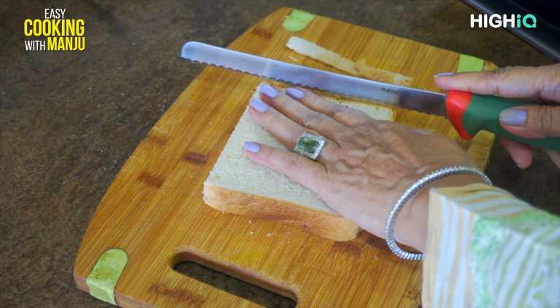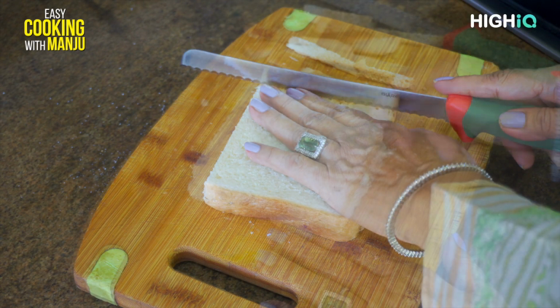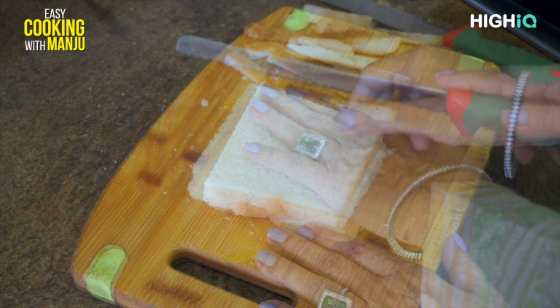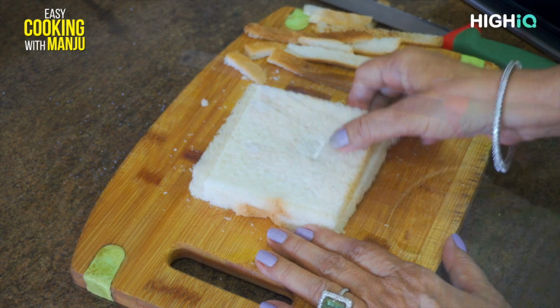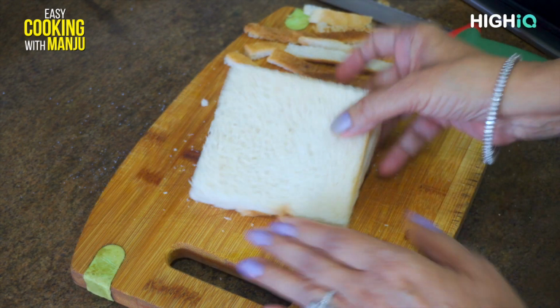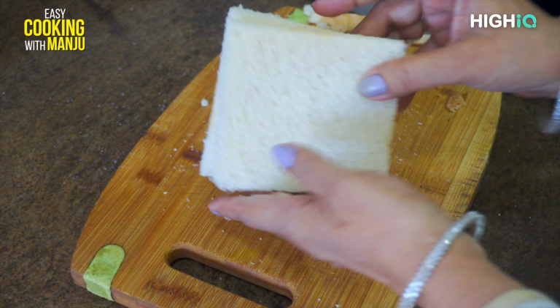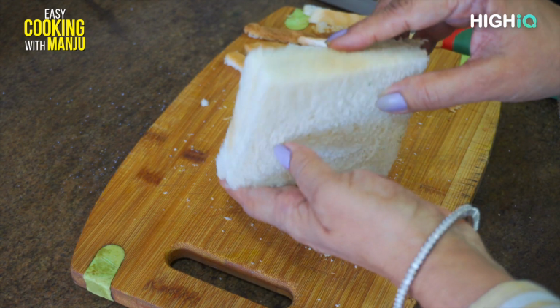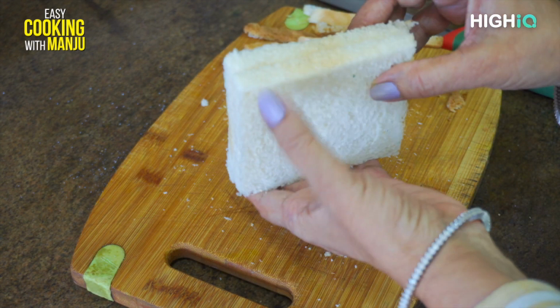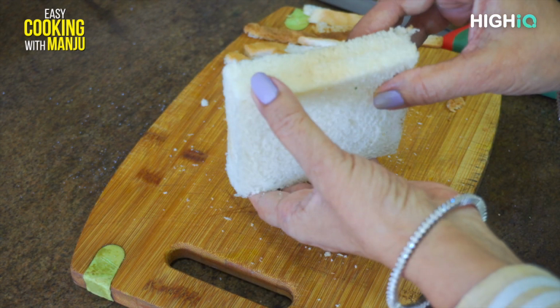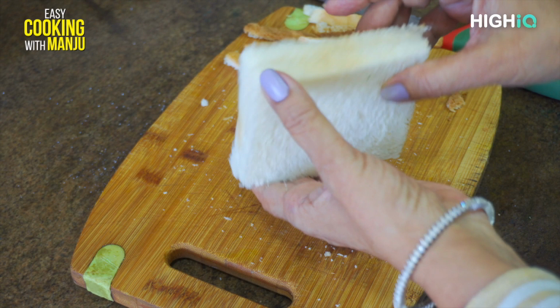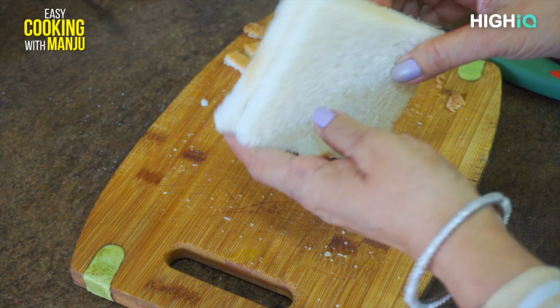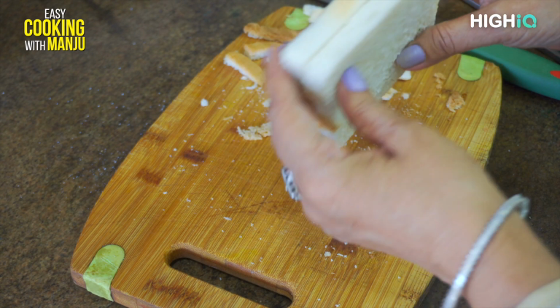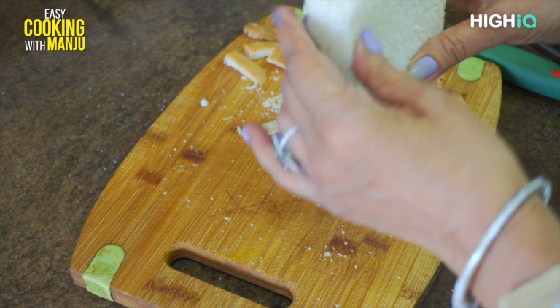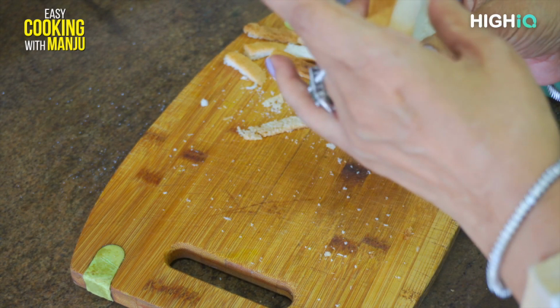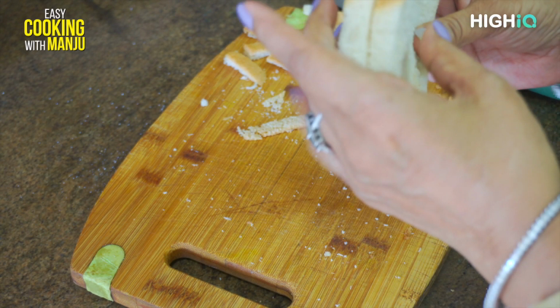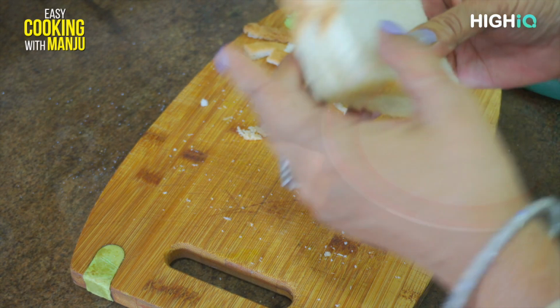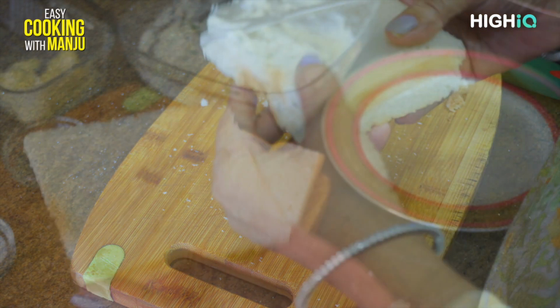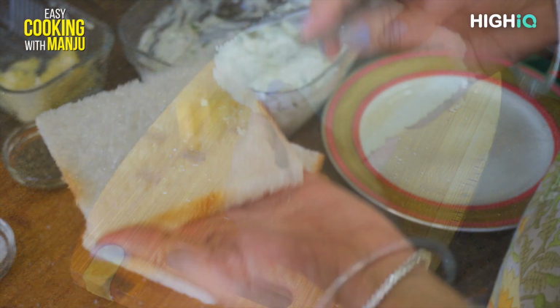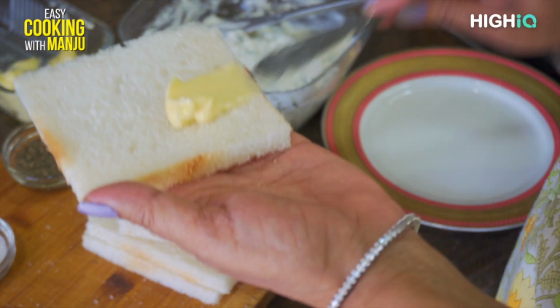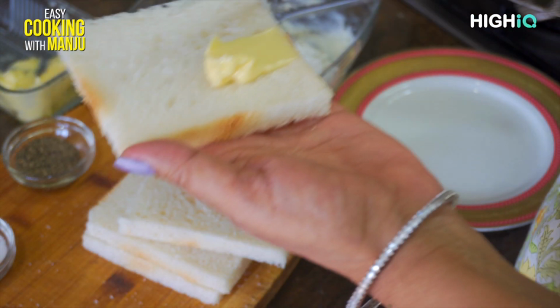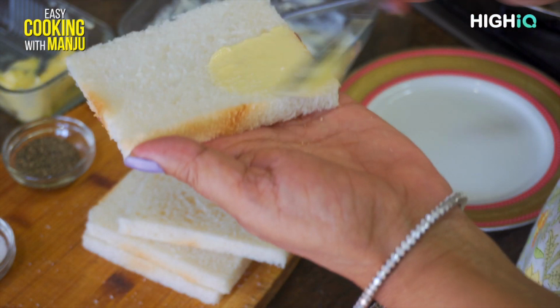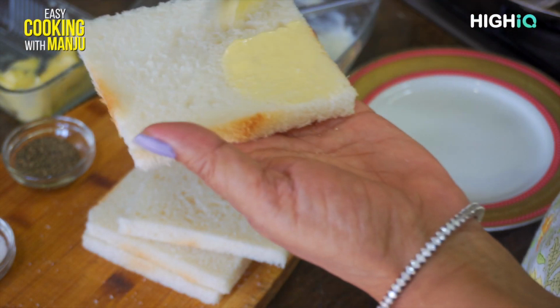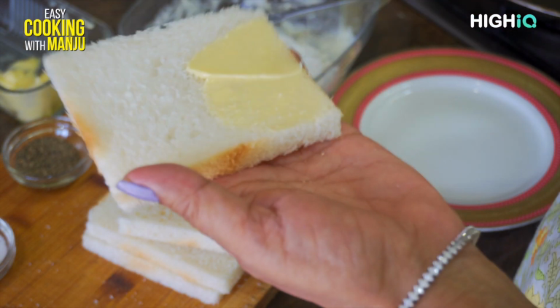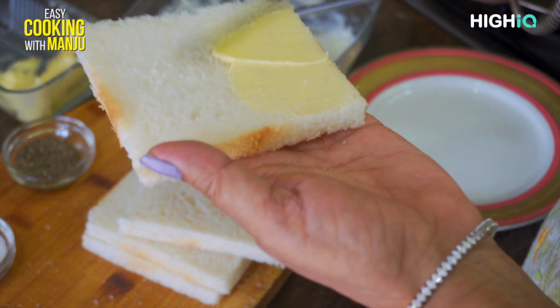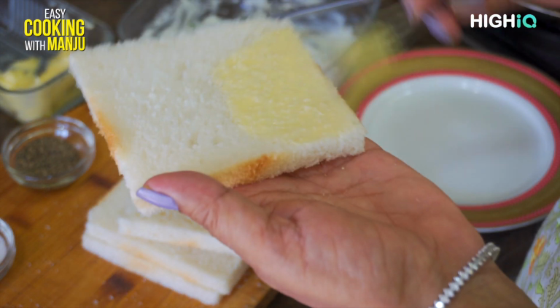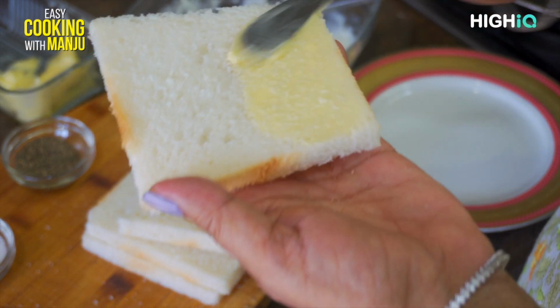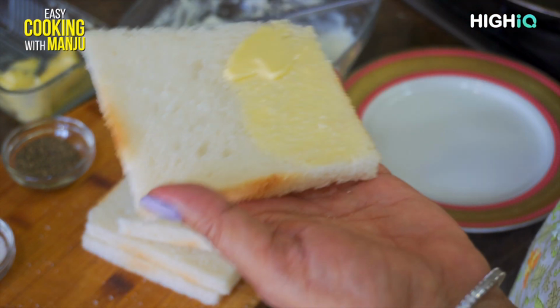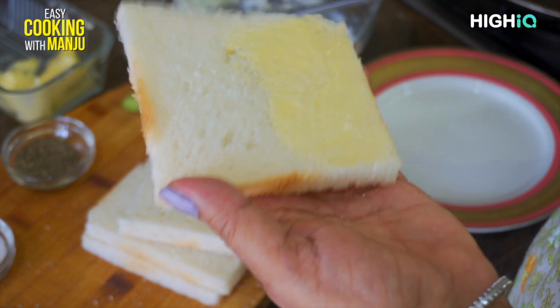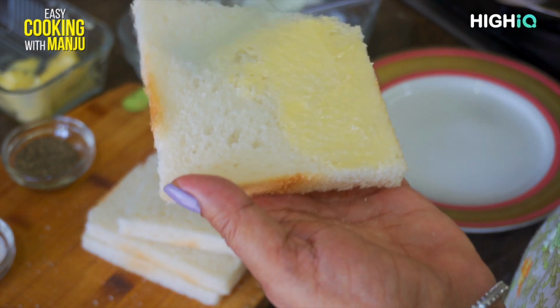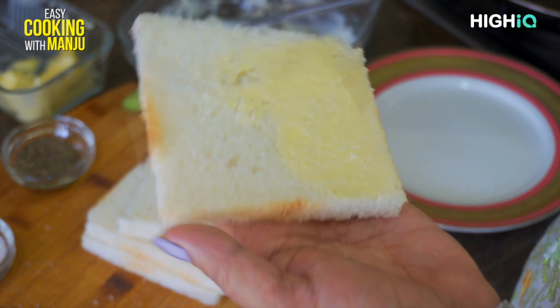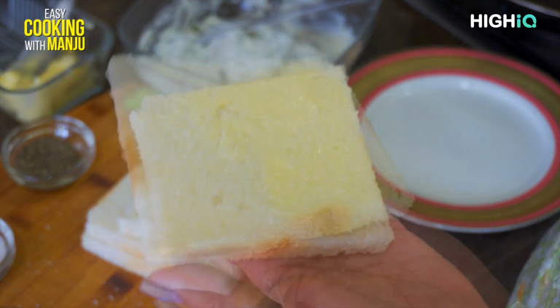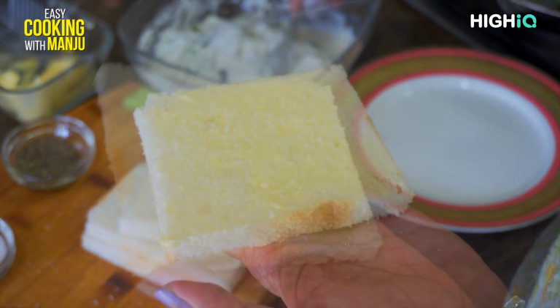Now we will cut the bread on the sides. We have cut the bread on four sides. Now we will add some butter on the bread. Then we will add the dough.